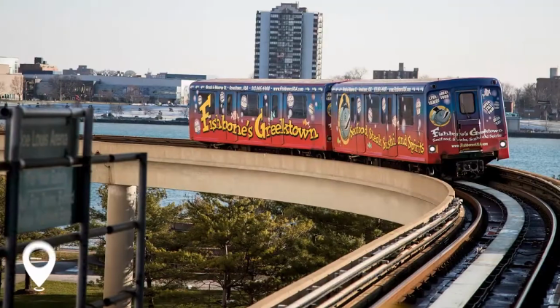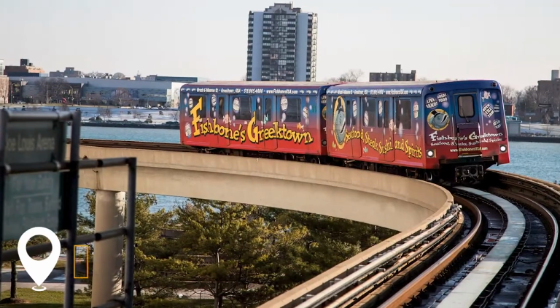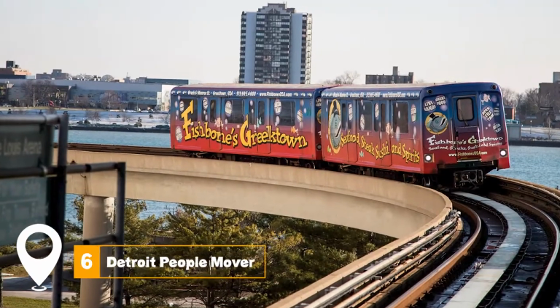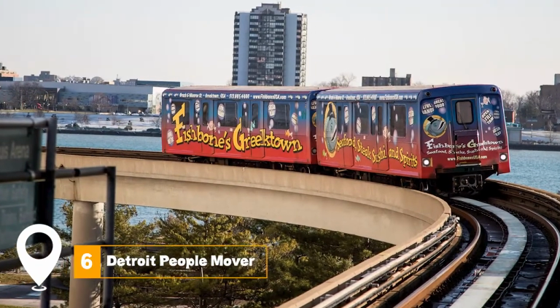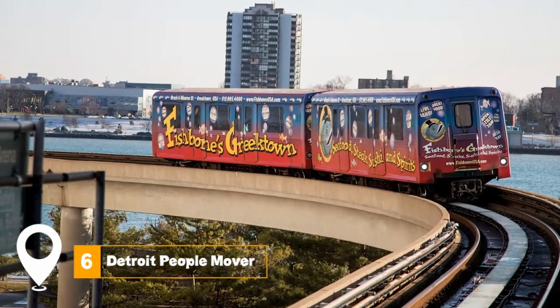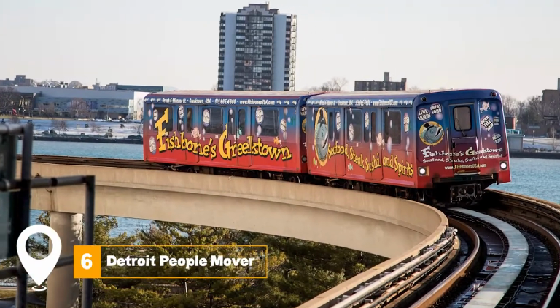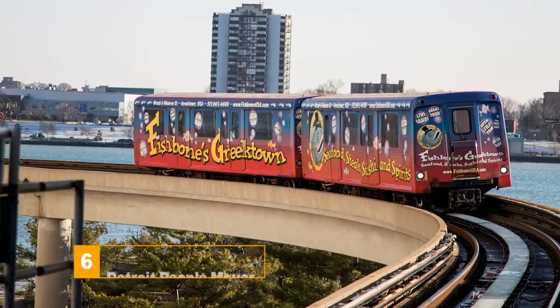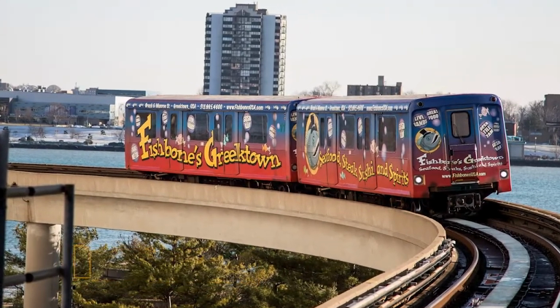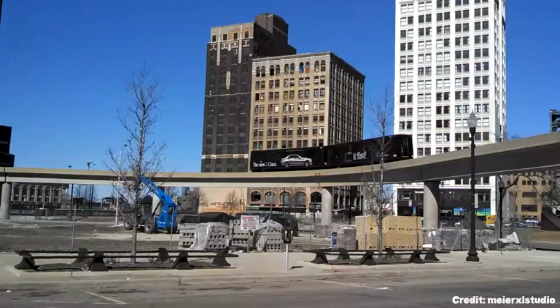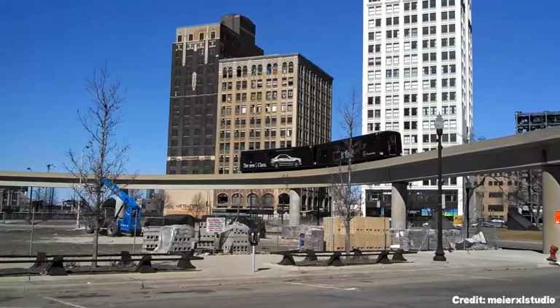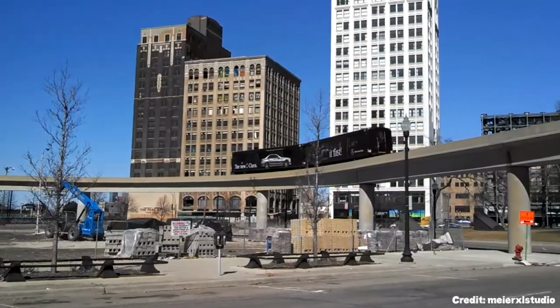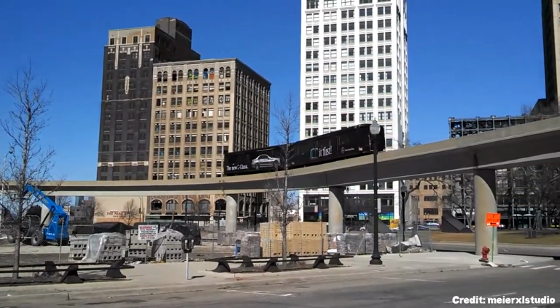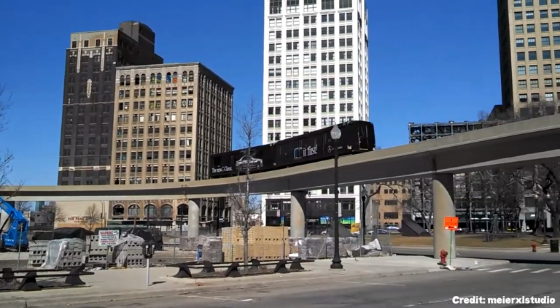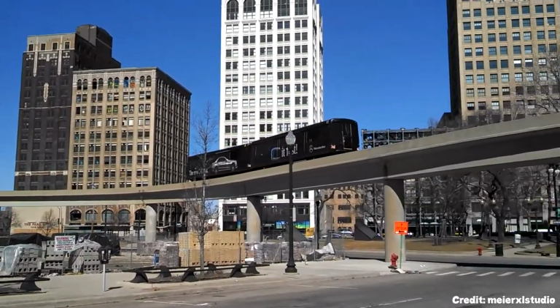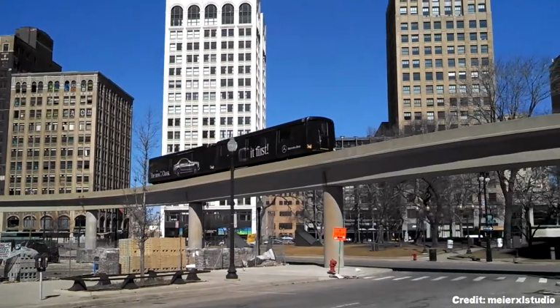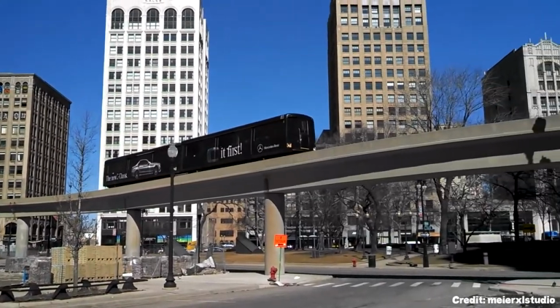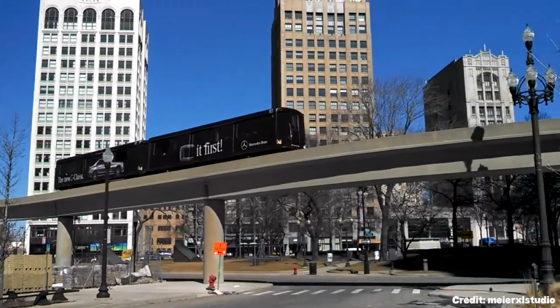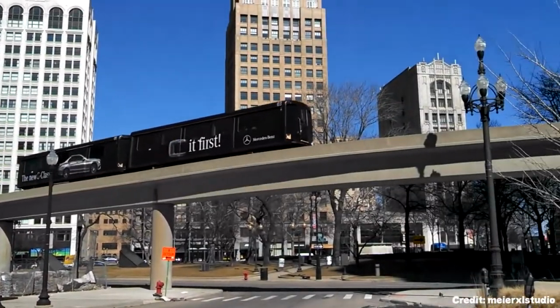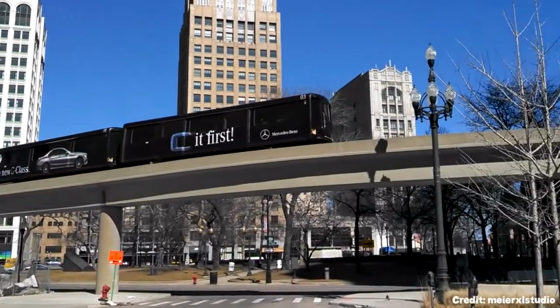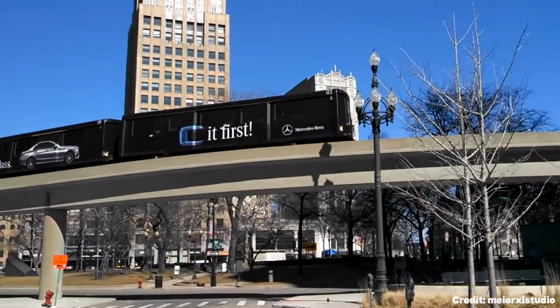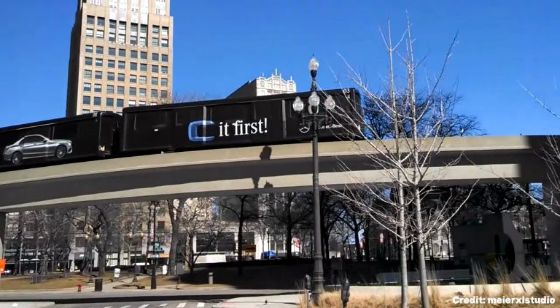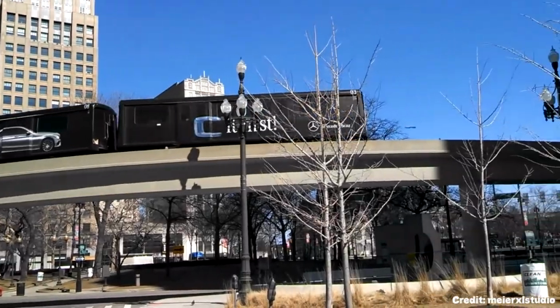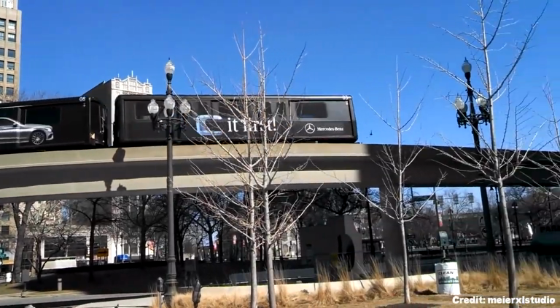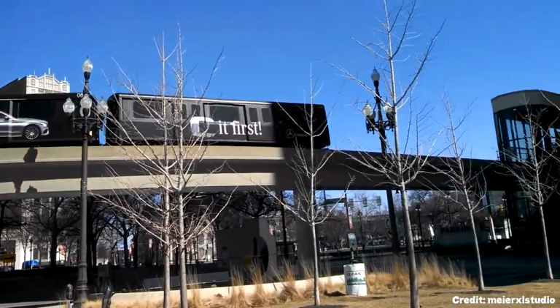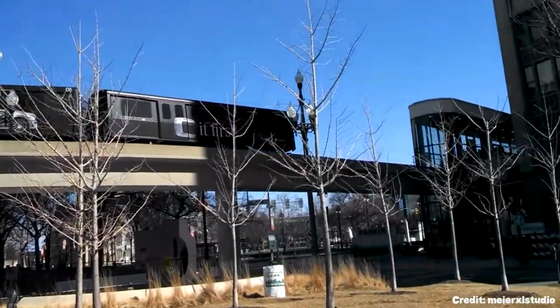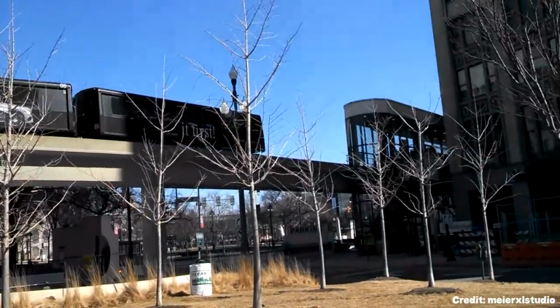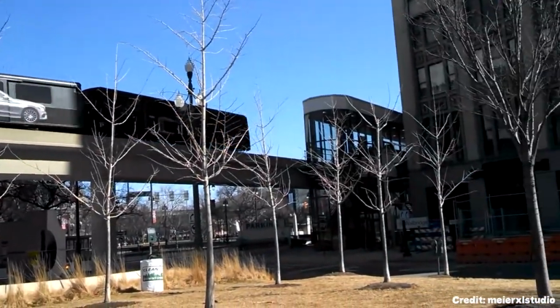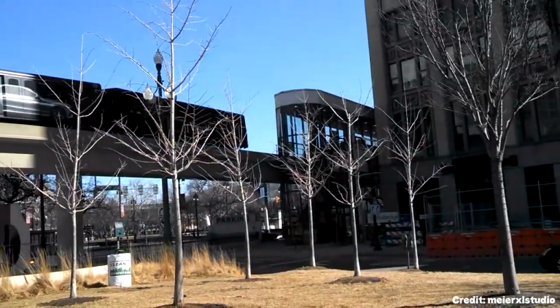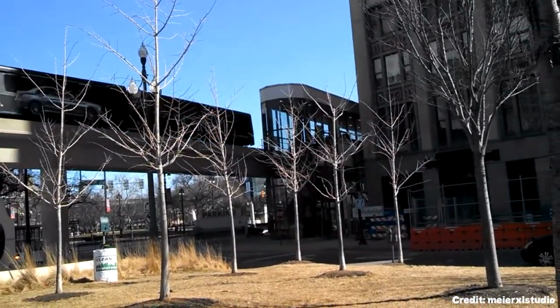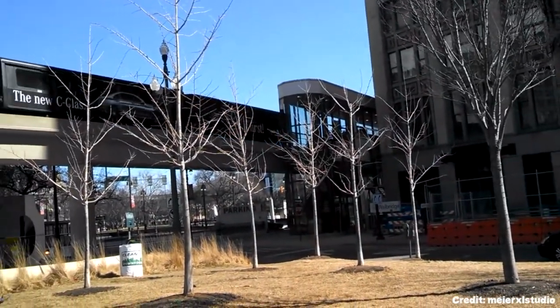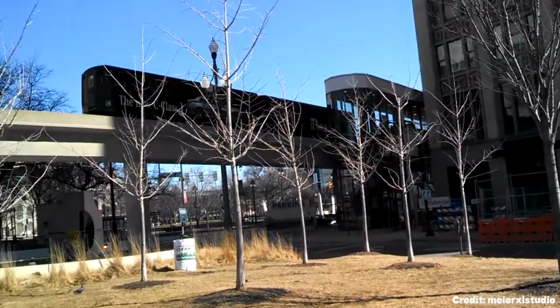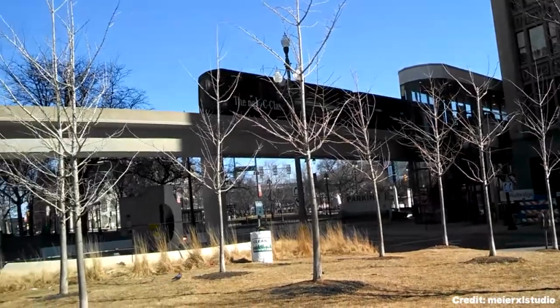At number six, consider a tour of the Detroit People Mover. This automated light rail system provides a unique perspective of the city. The 13 stations along the 2.9-mile loop offer panoramic views of Detroit's skyline and notable landmarks.